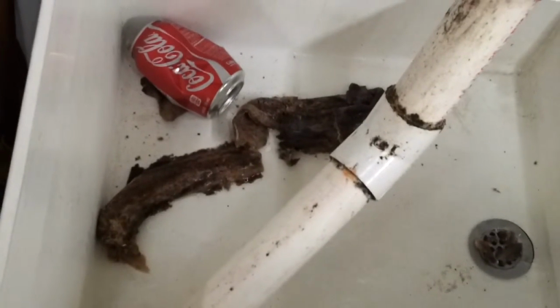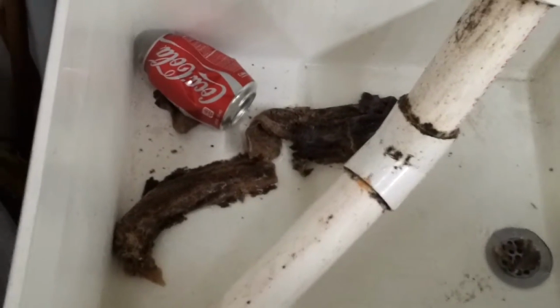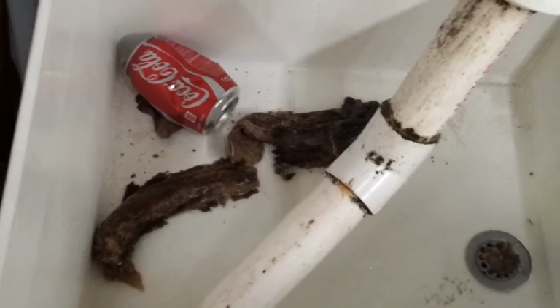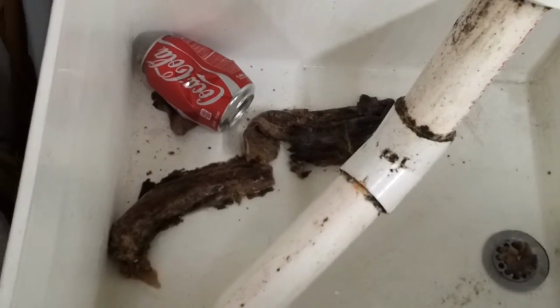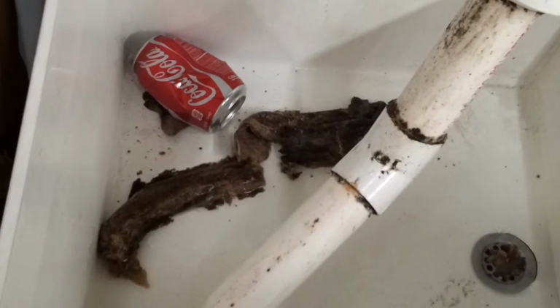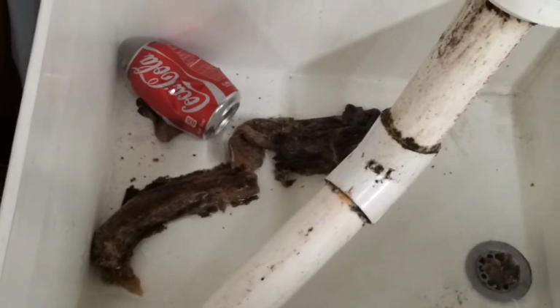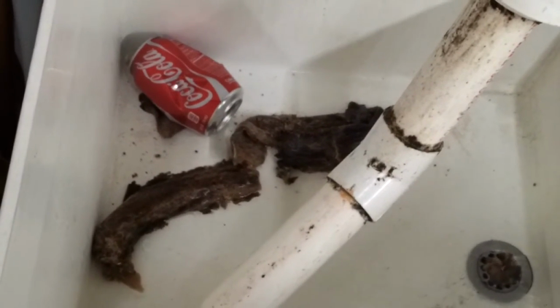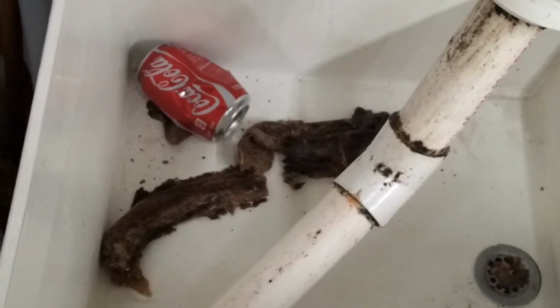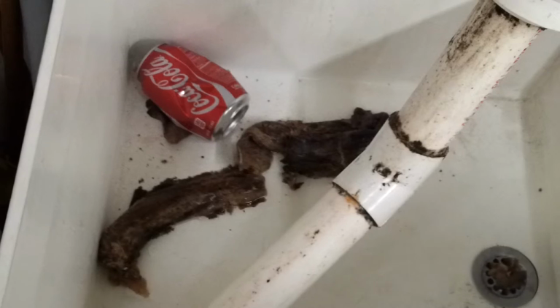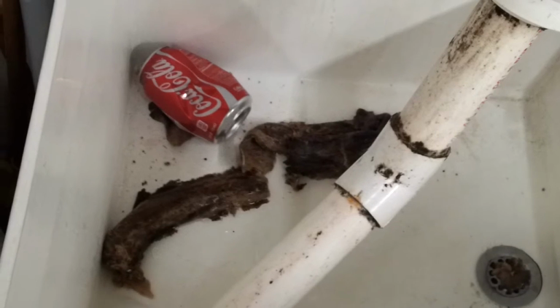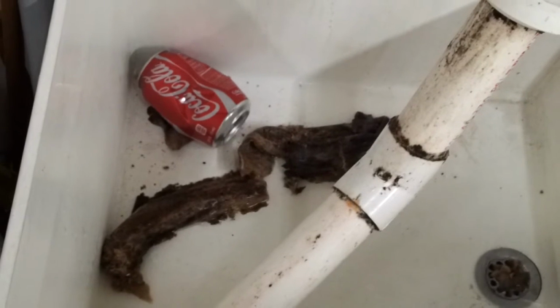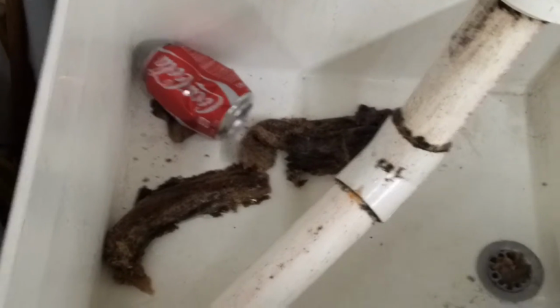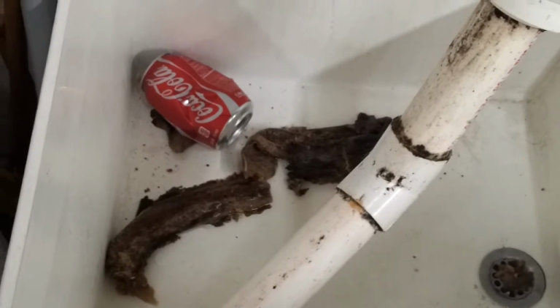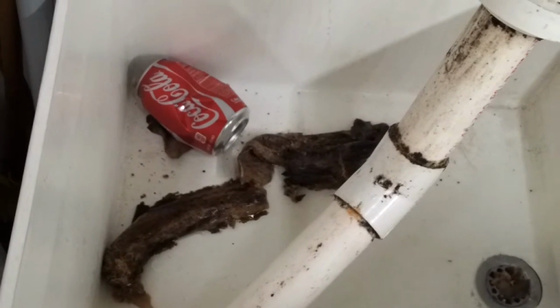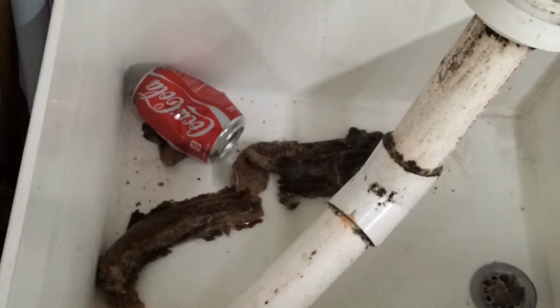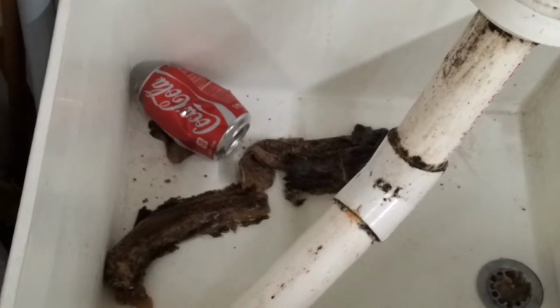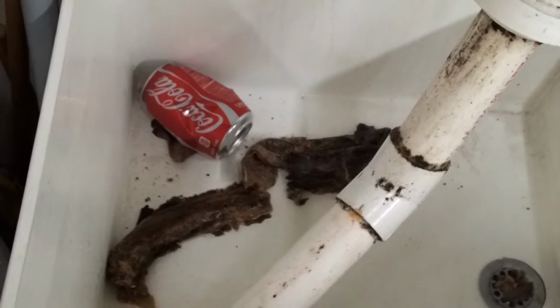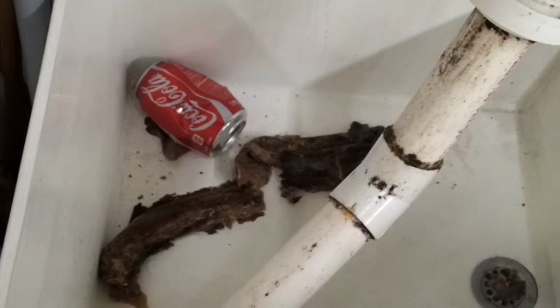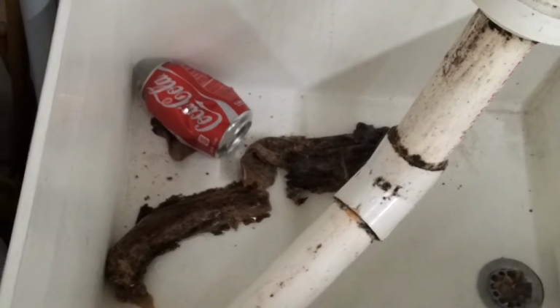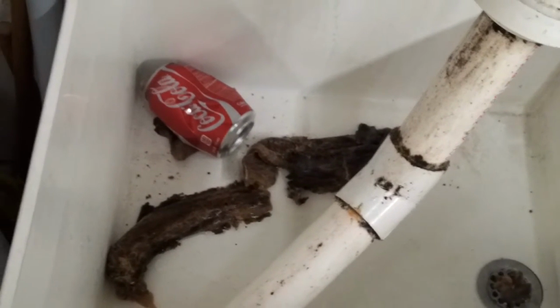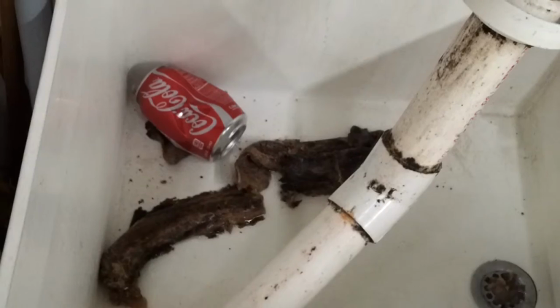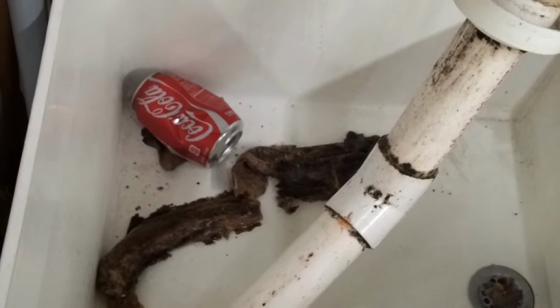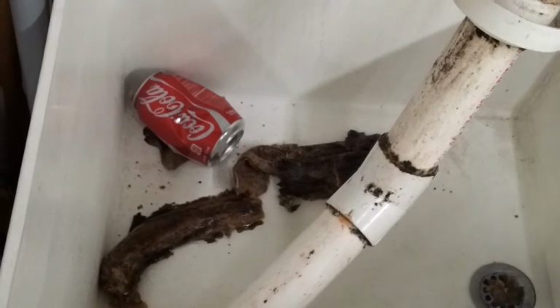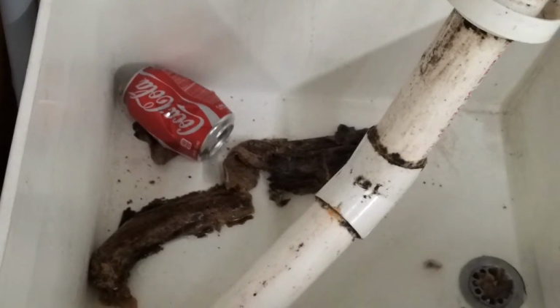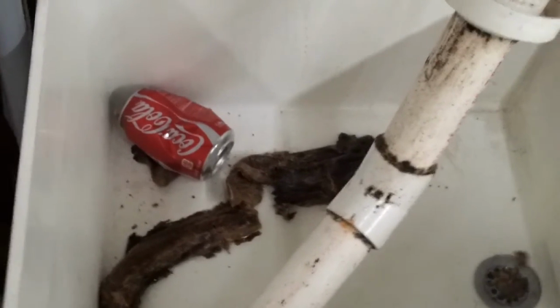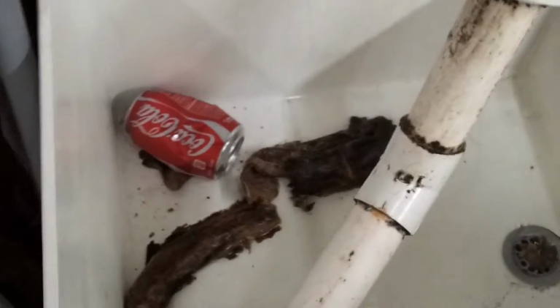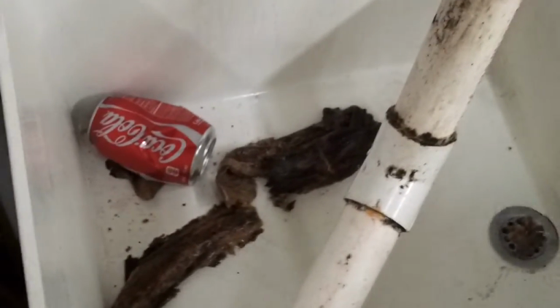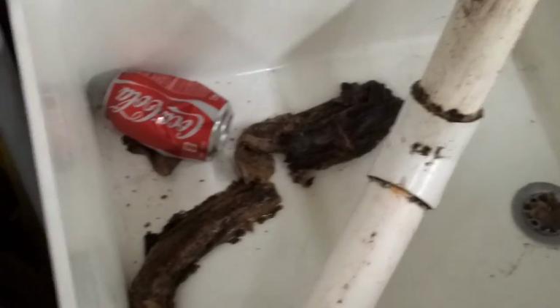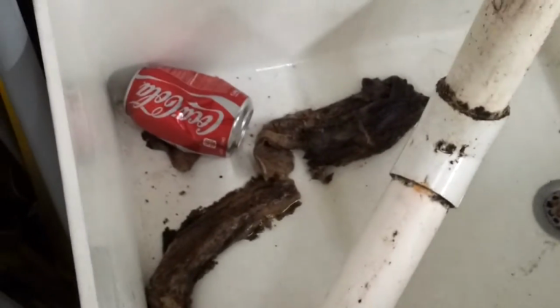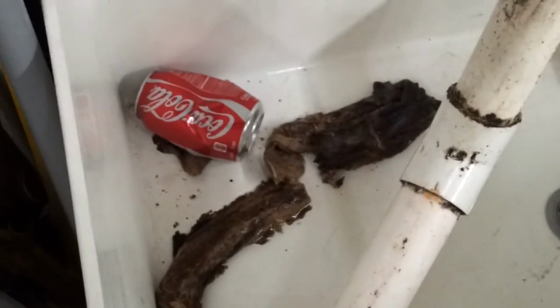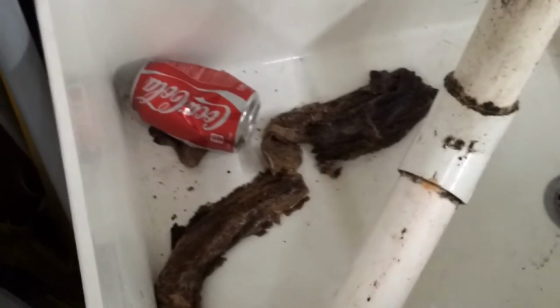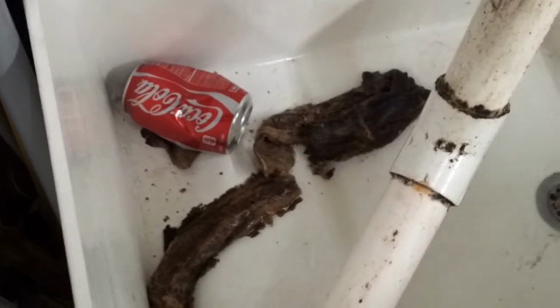Hi guys, this is a drain pipe from a soda machine in a customer service area. This drain is used exclusively for draining off soda.